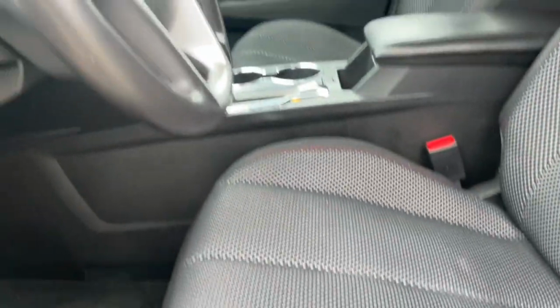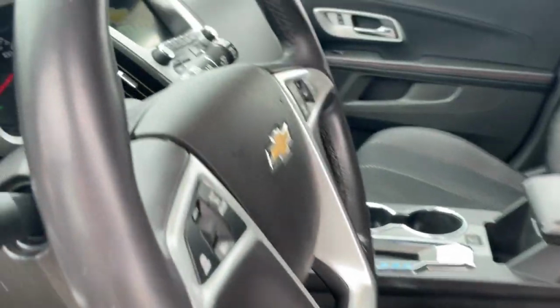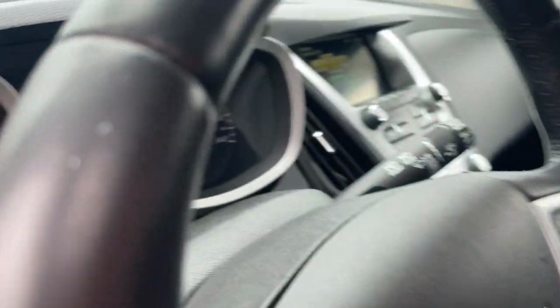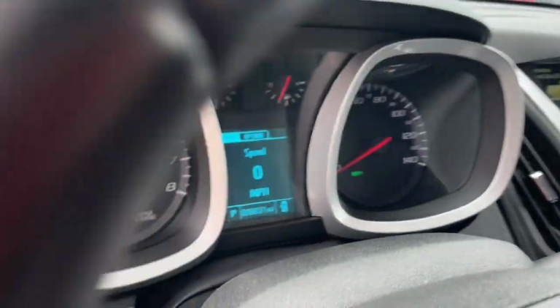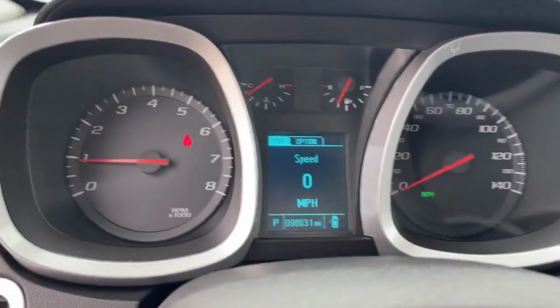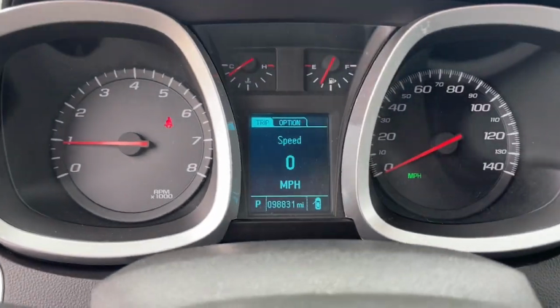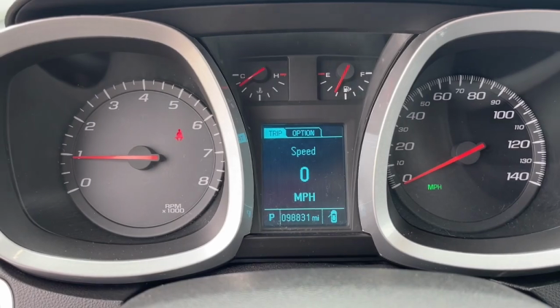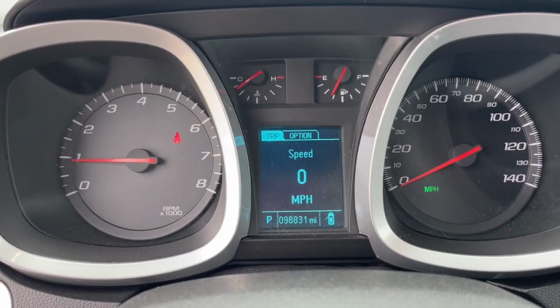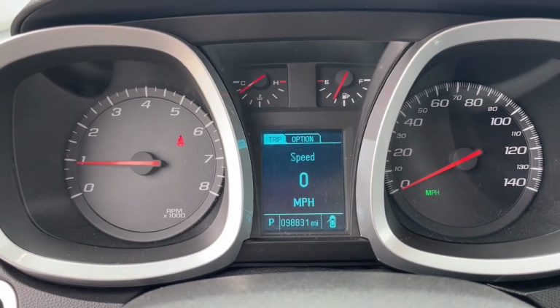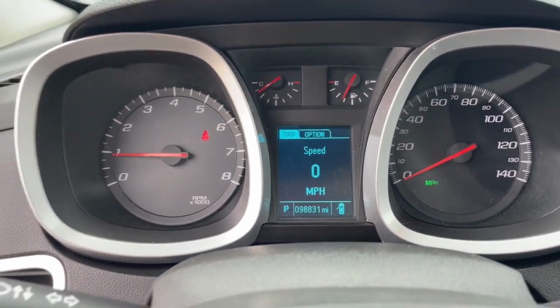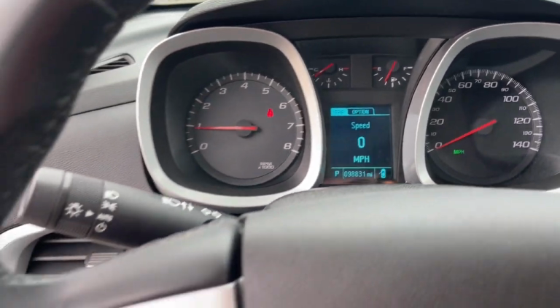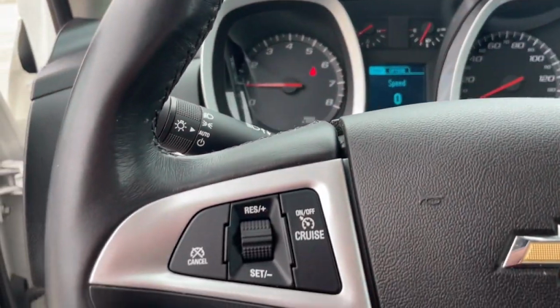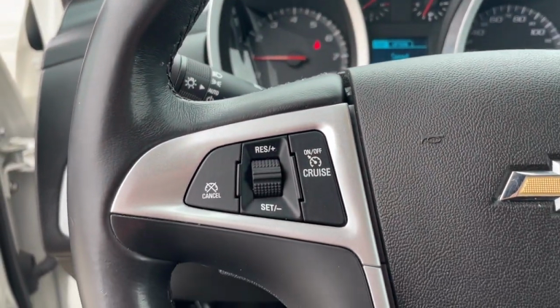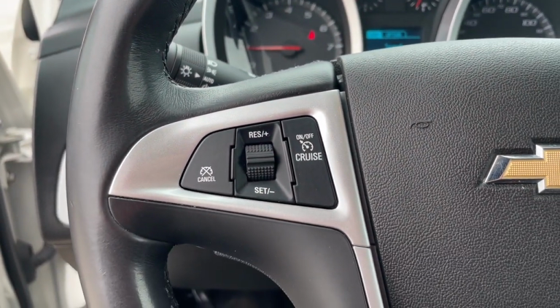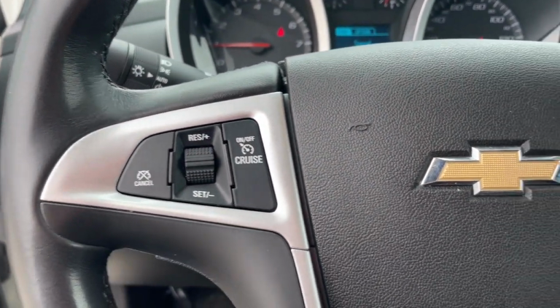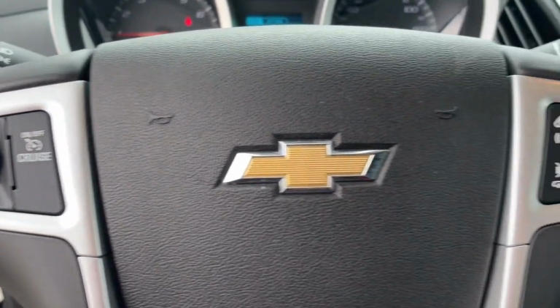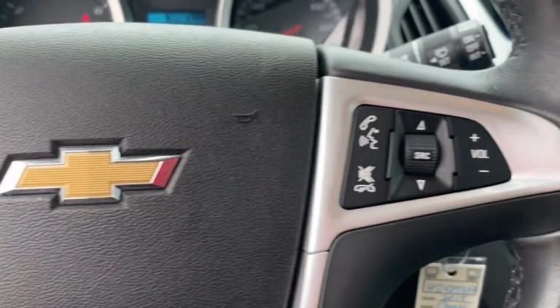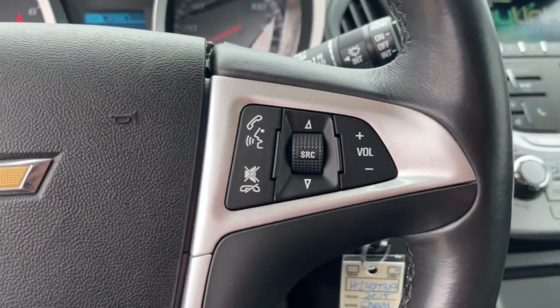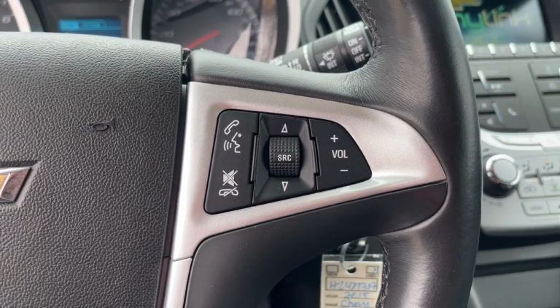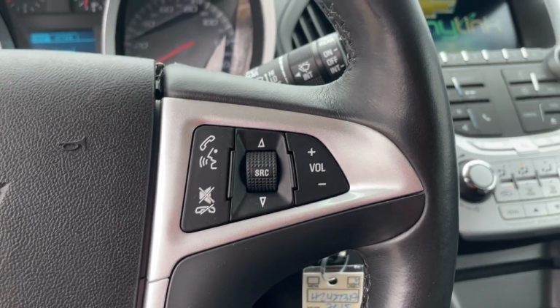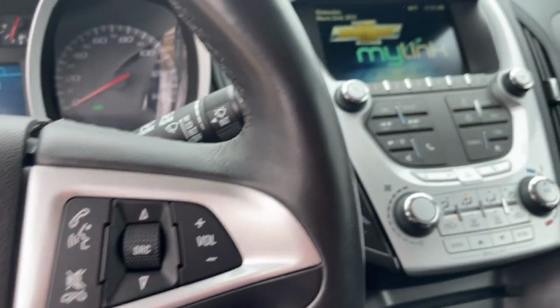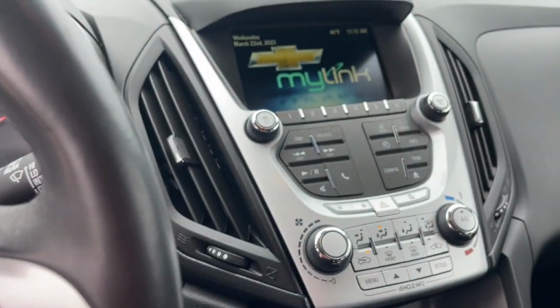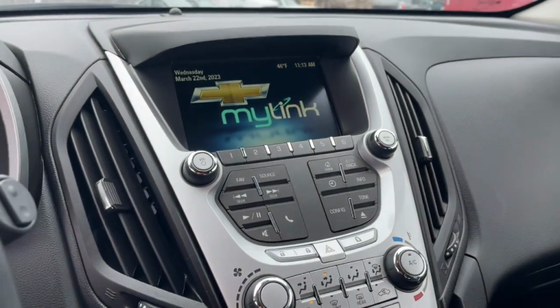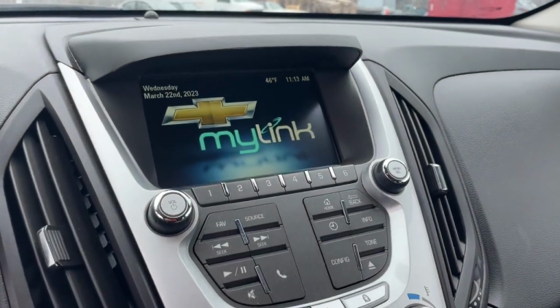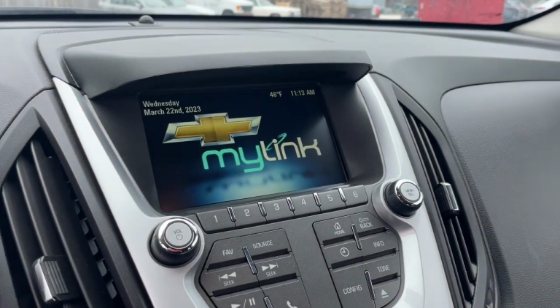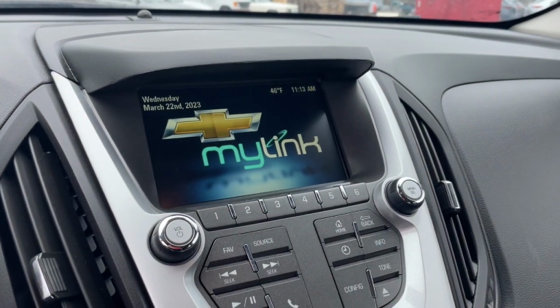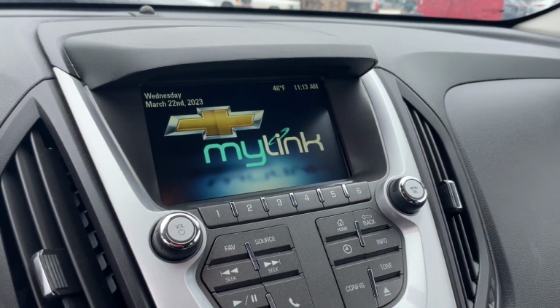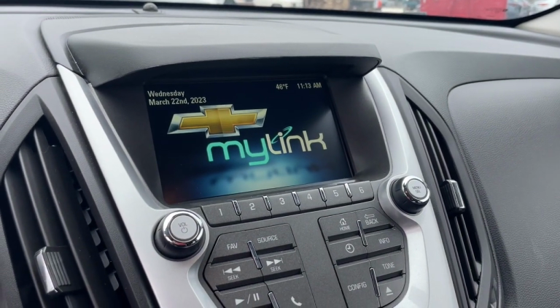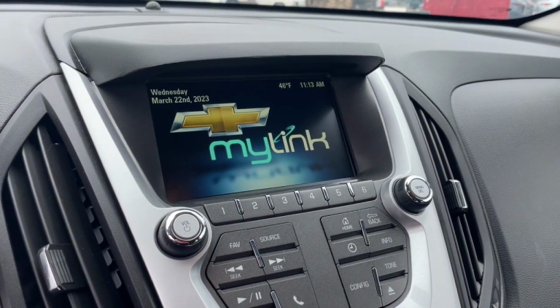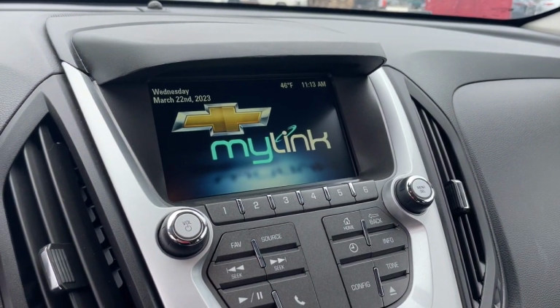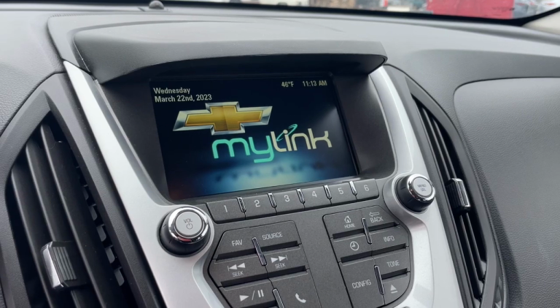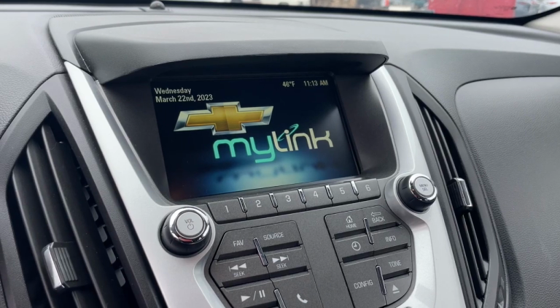Navigation system, keyless entry, remote engine start, heated mirrors, backup camera, four-cylinder engine, satellite radio, Wi-Fi hotspot, Bluetooth connection, steering wheel audio controls.